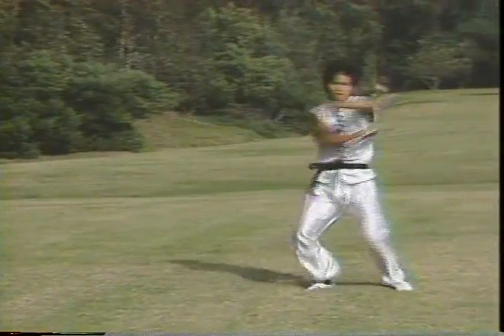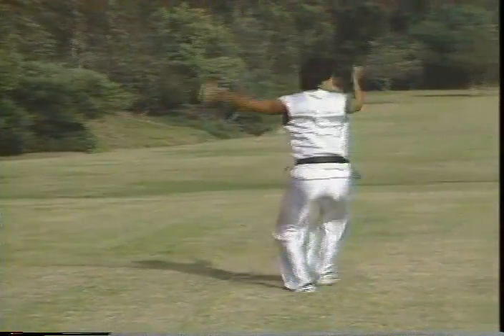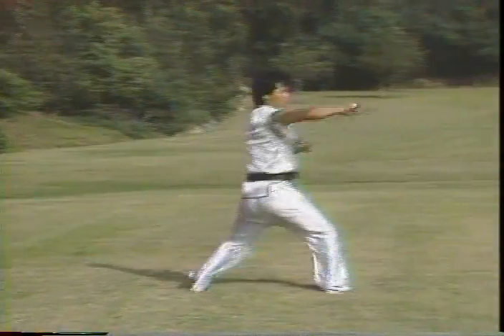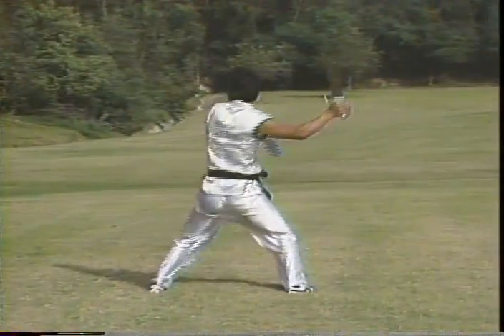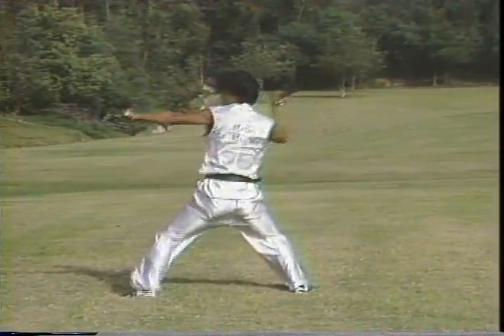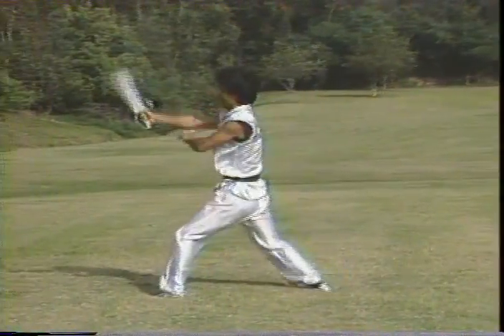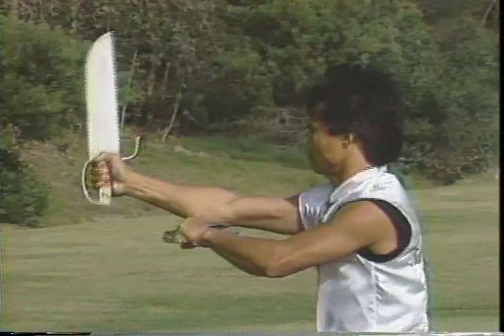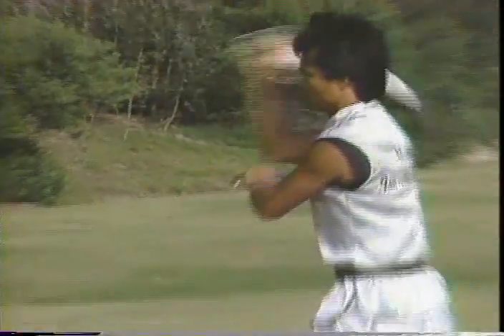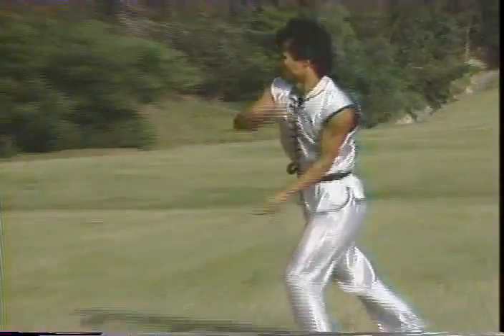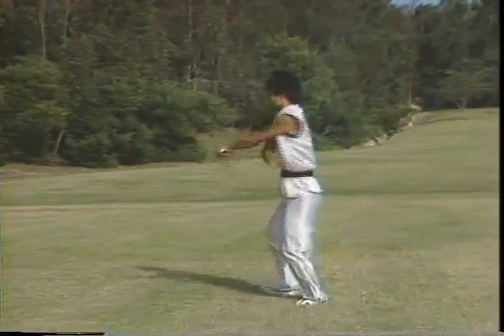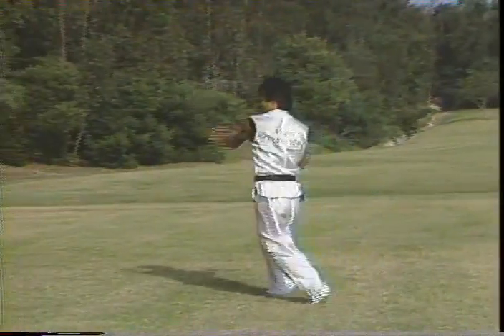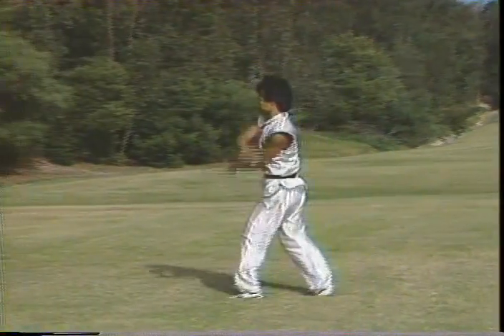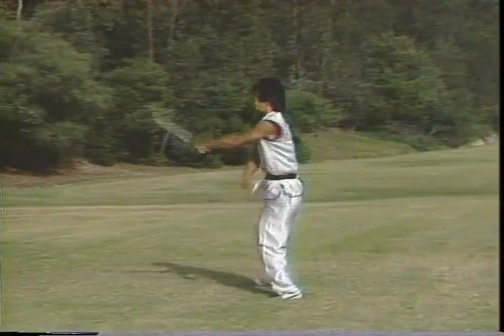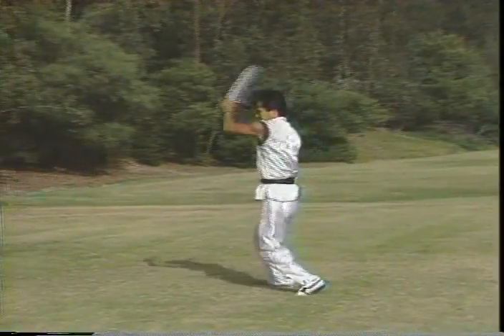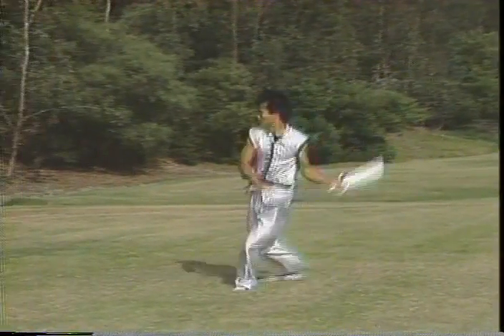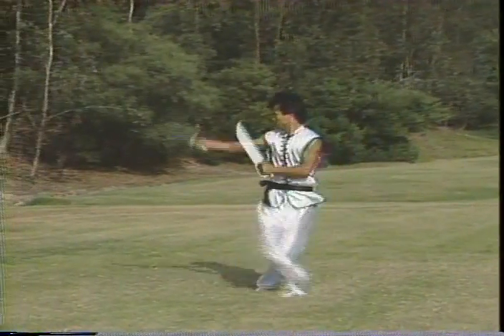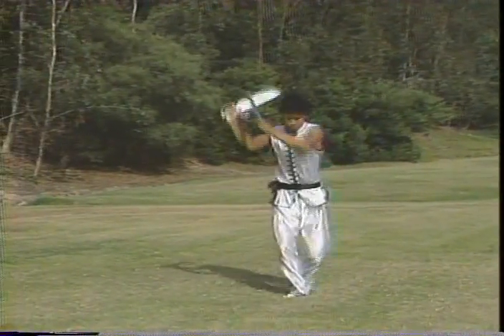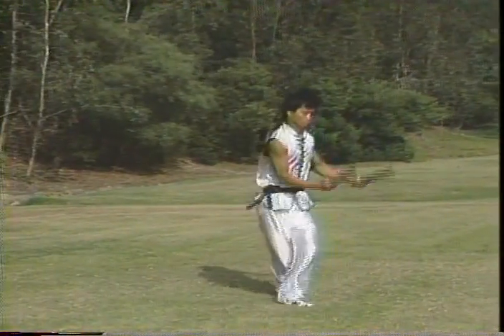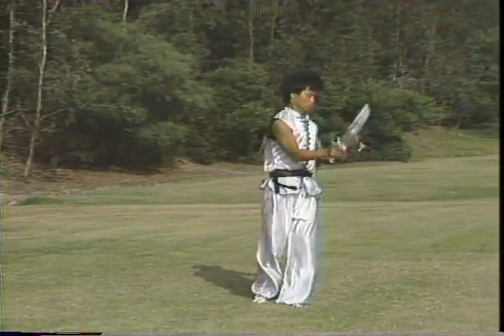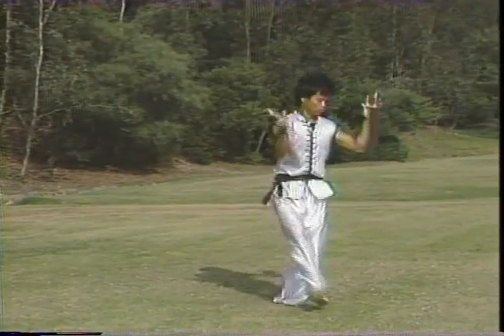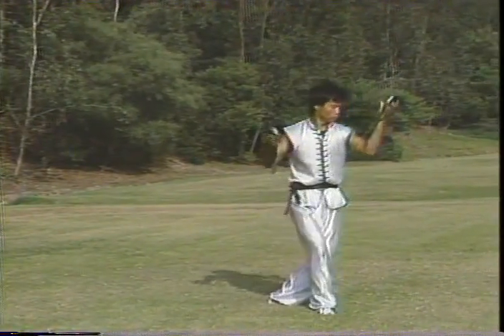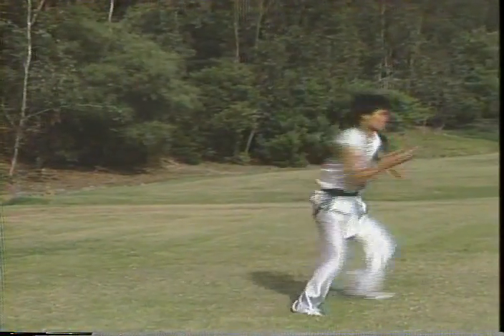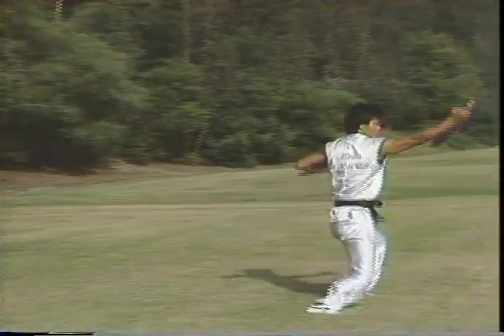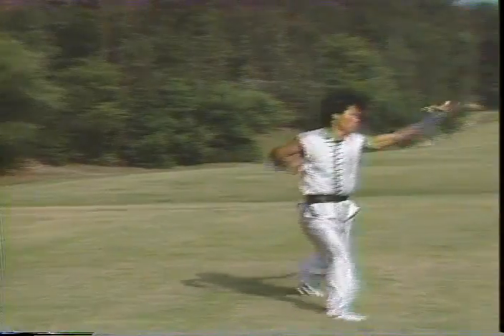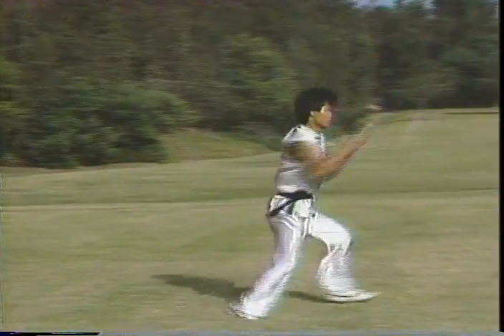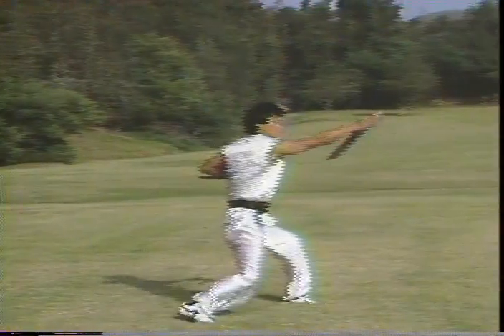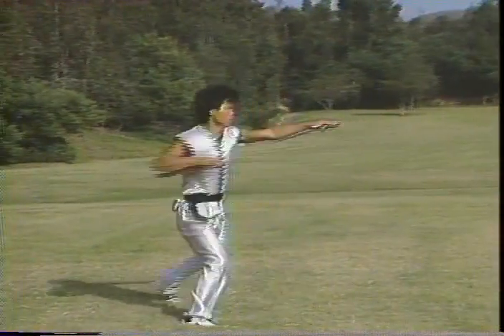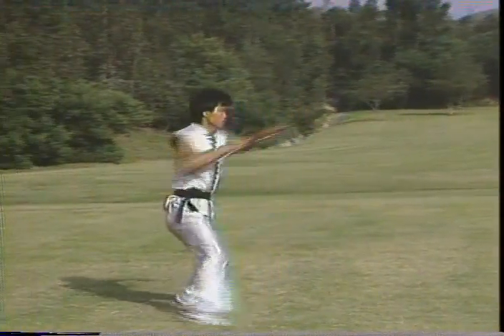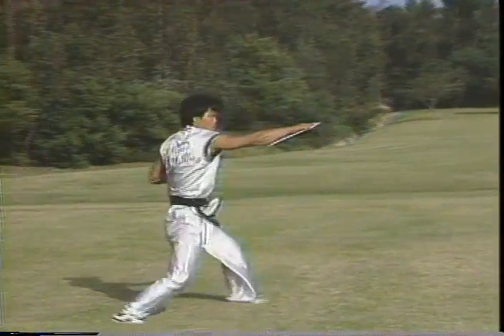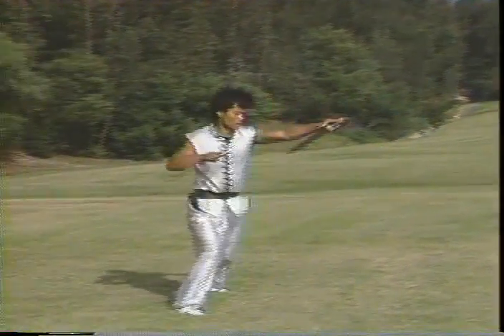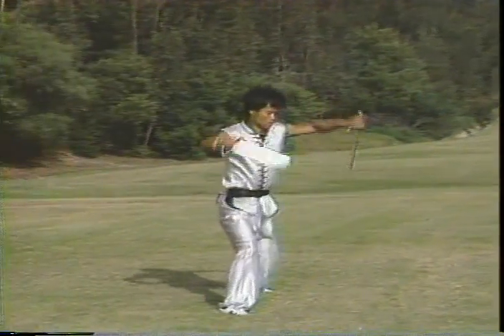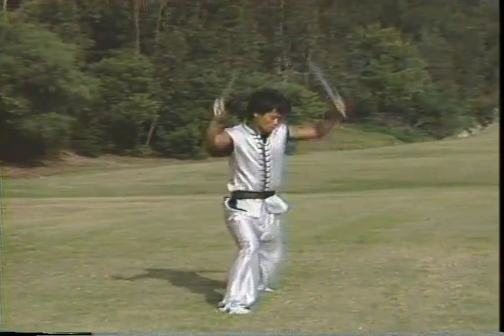One thing when you're learning the form of butterfly knife — you have to learn the movement slowly first, move by move. Make it clear and correct, and then get into speed and power.